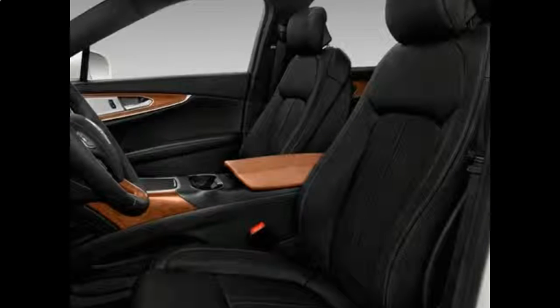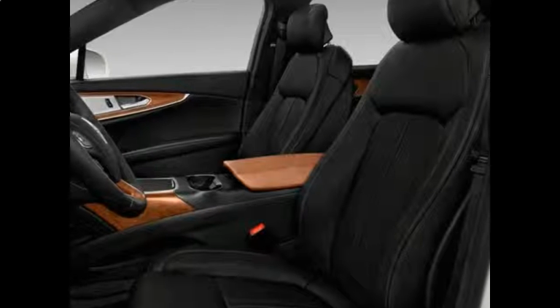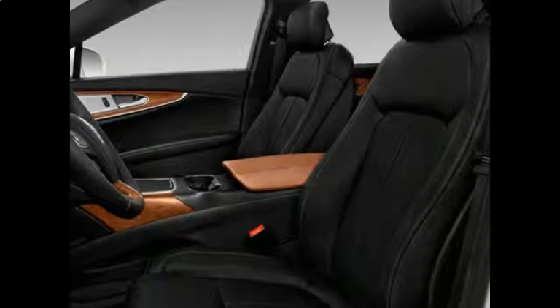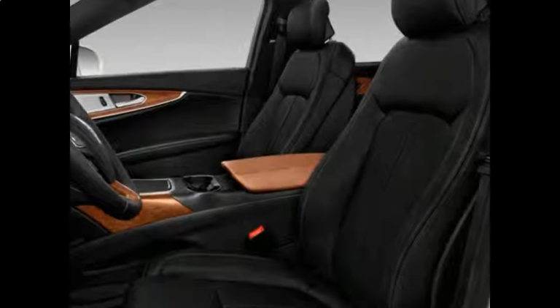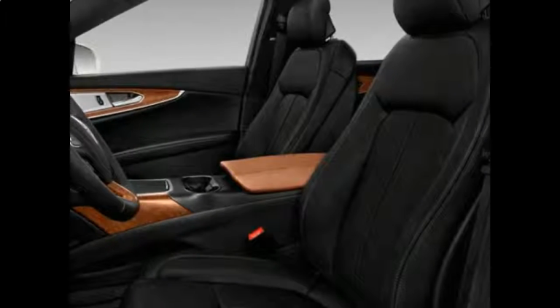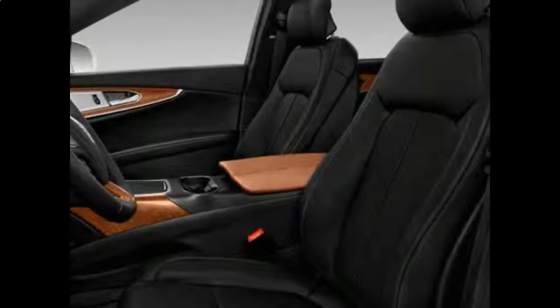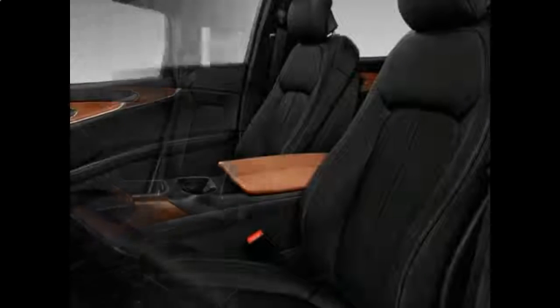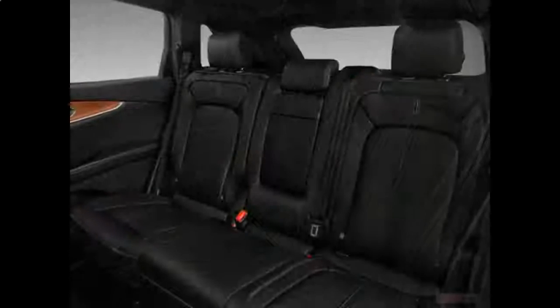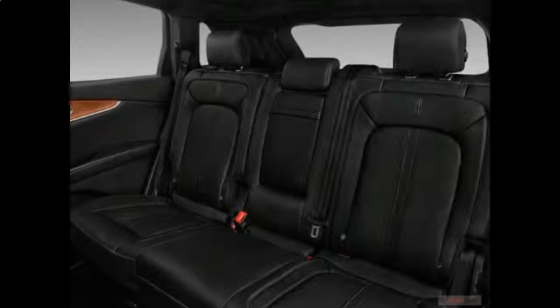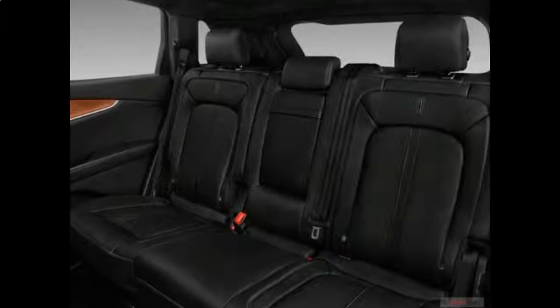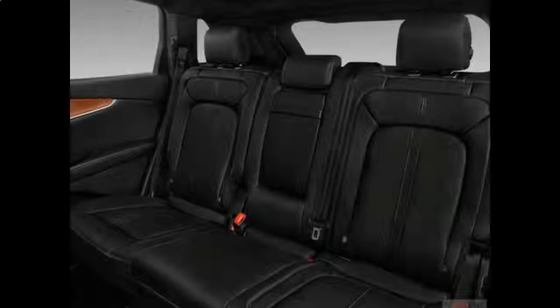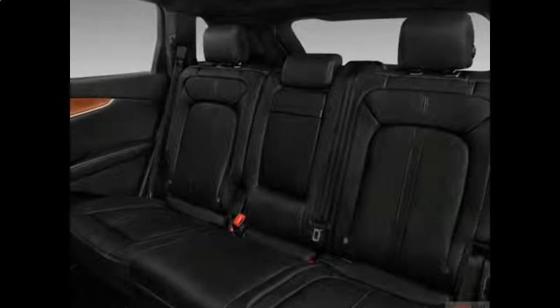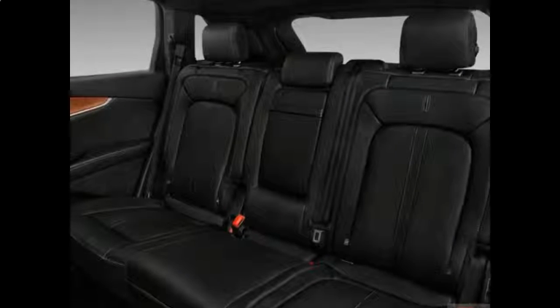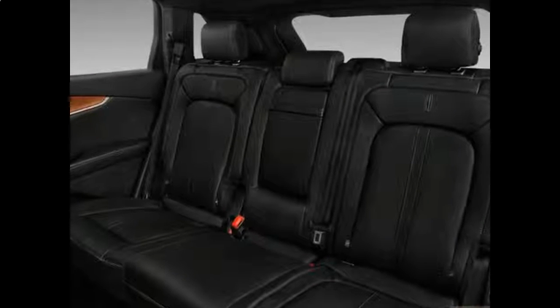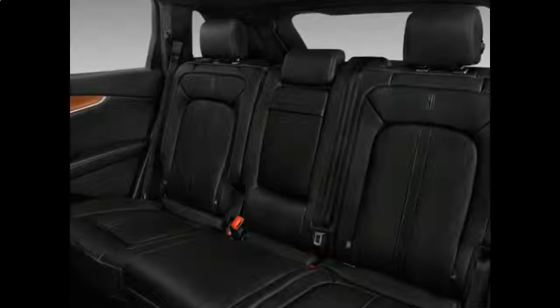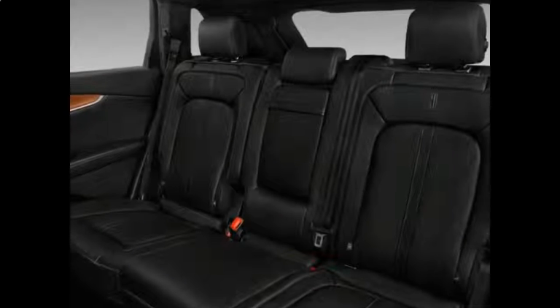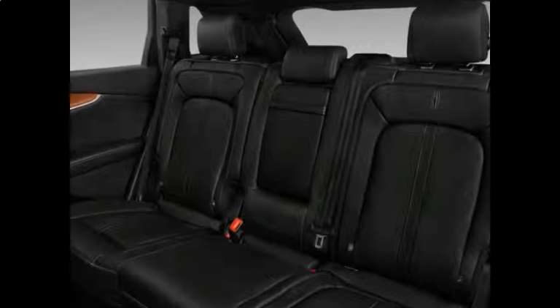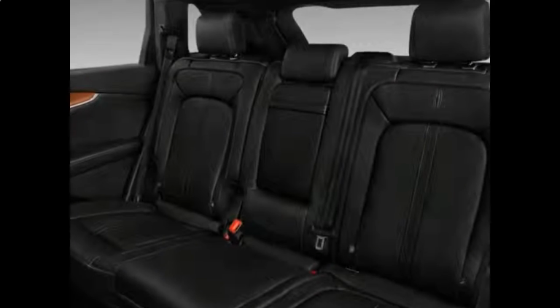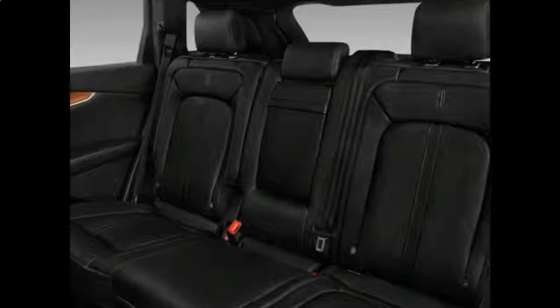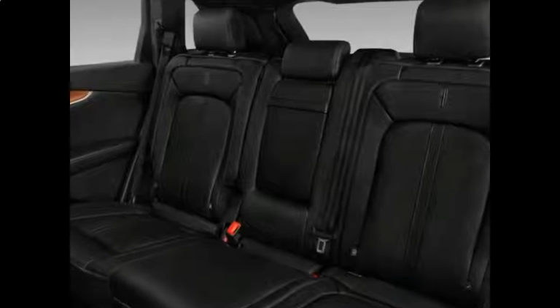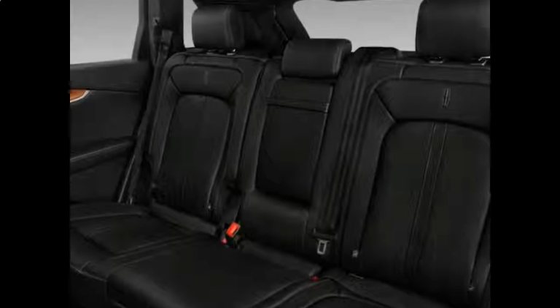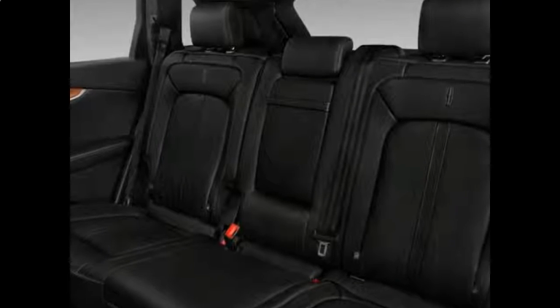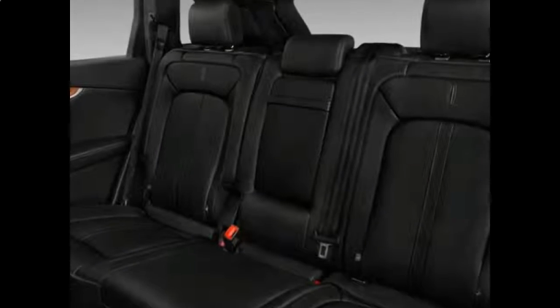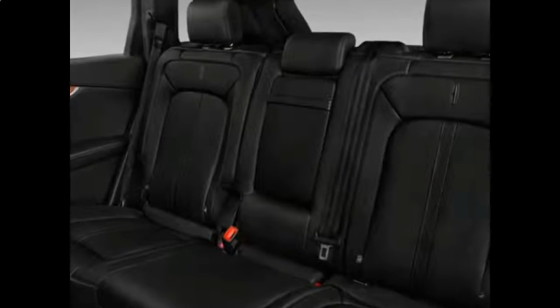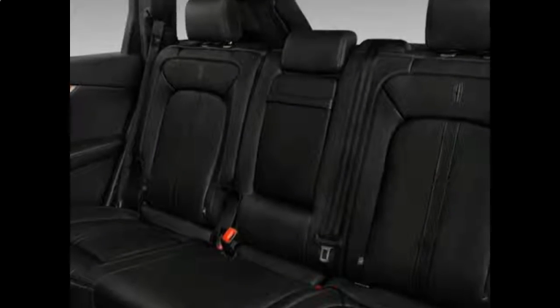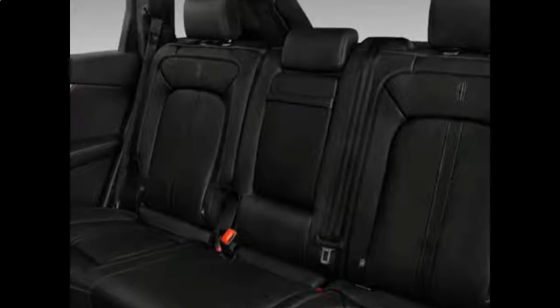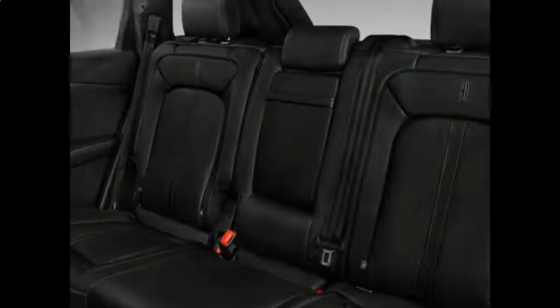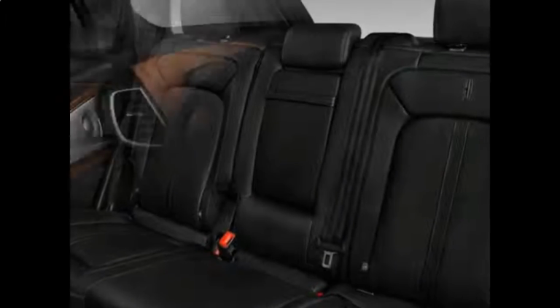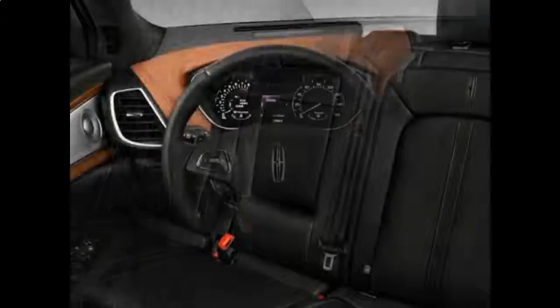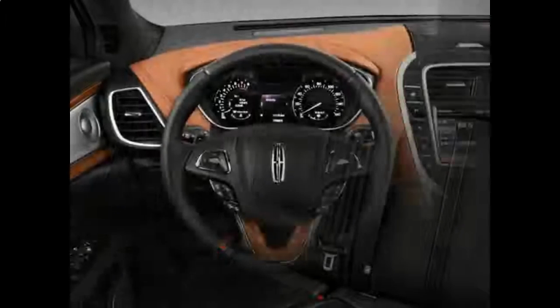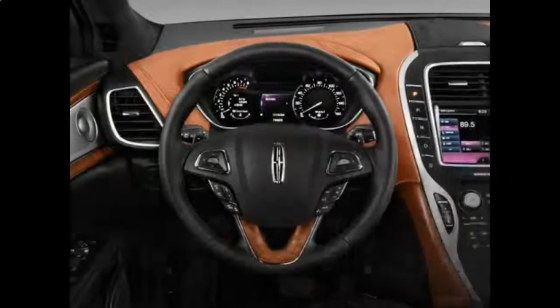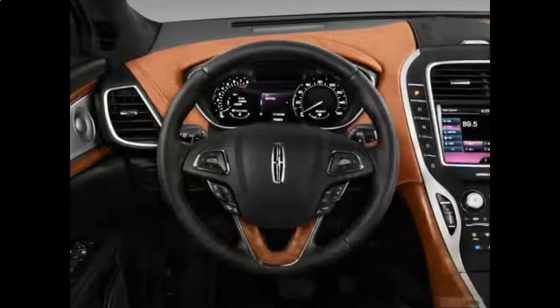For comparison, the Cayenne starts at nearly $60,000. The MKX is a great choice for a family SUV as well.